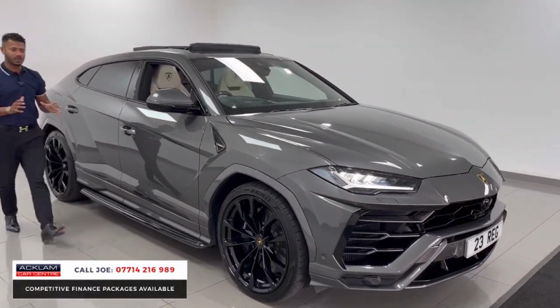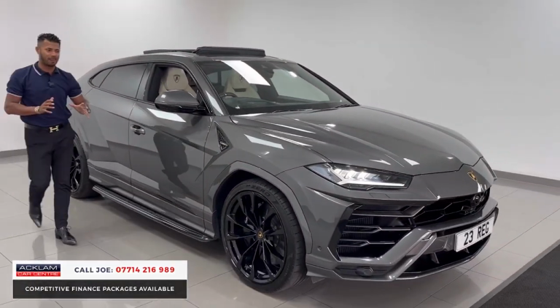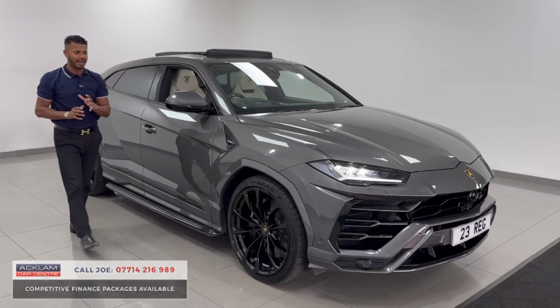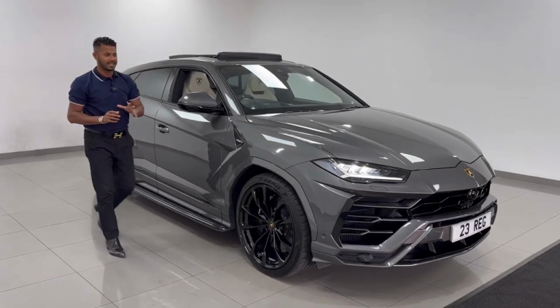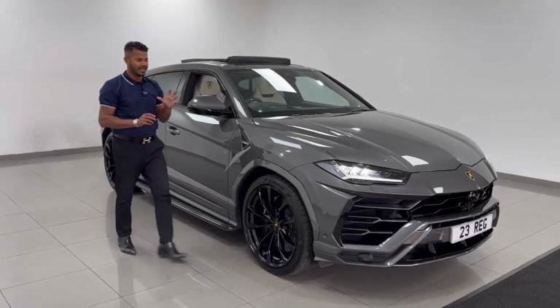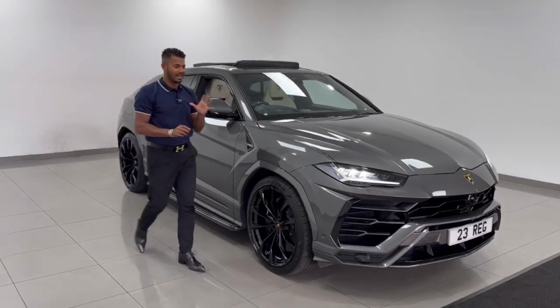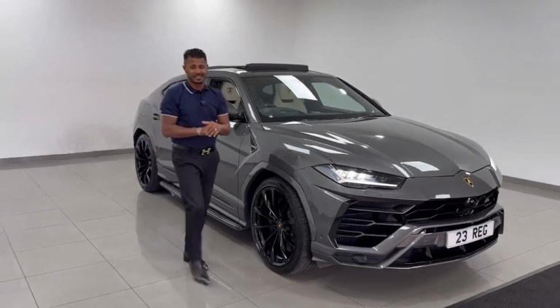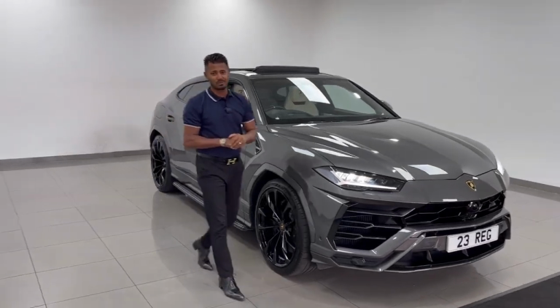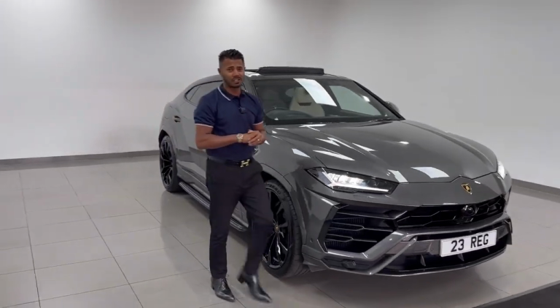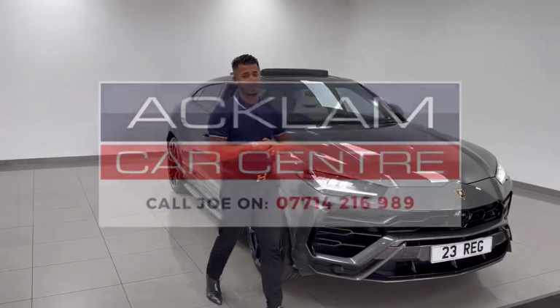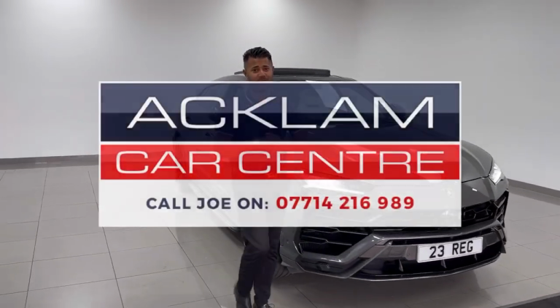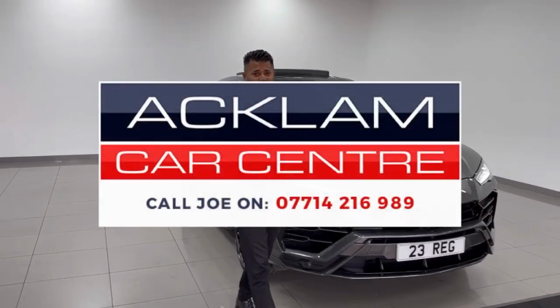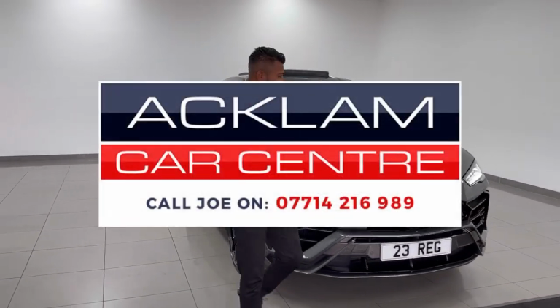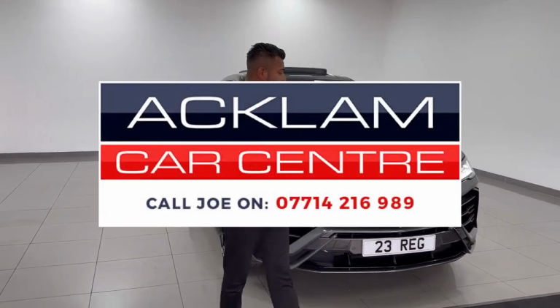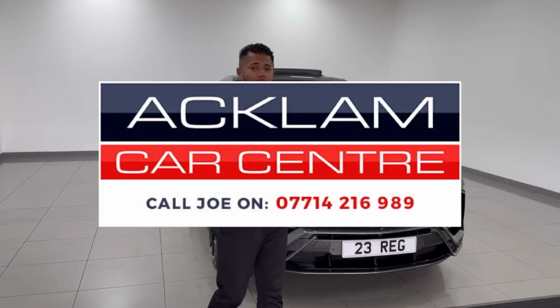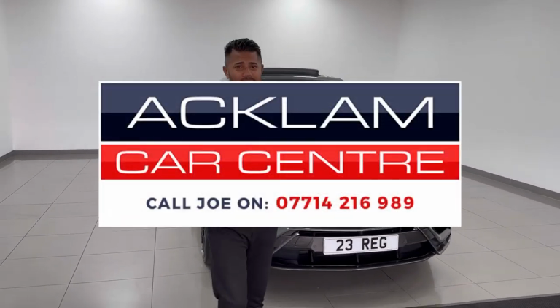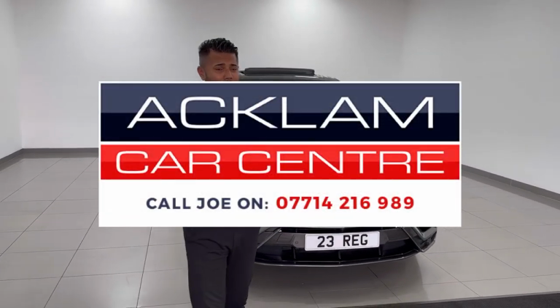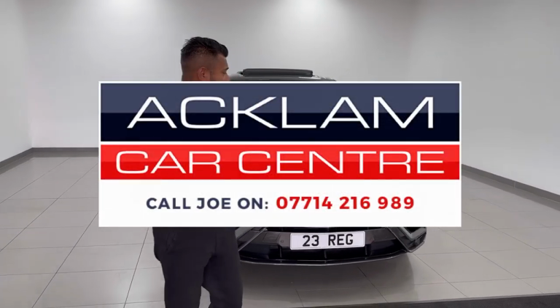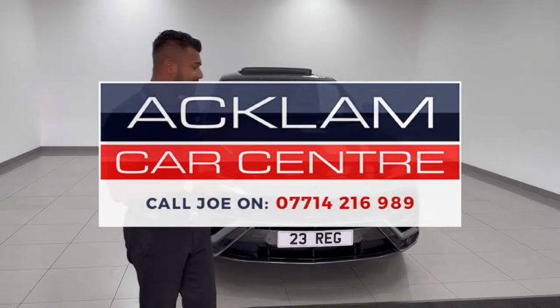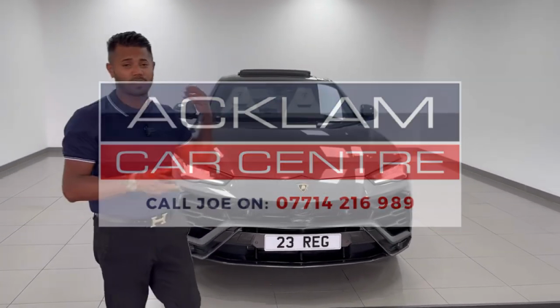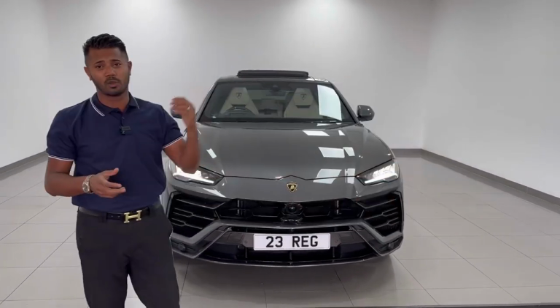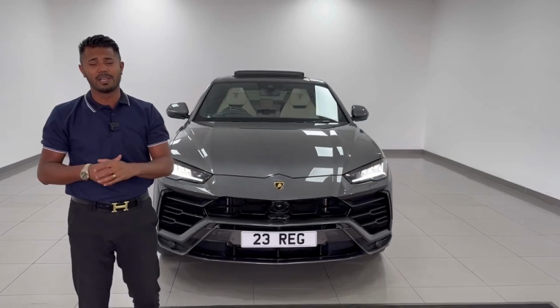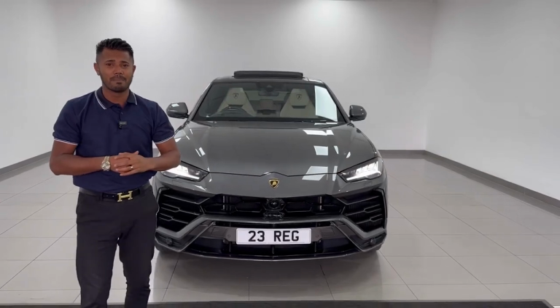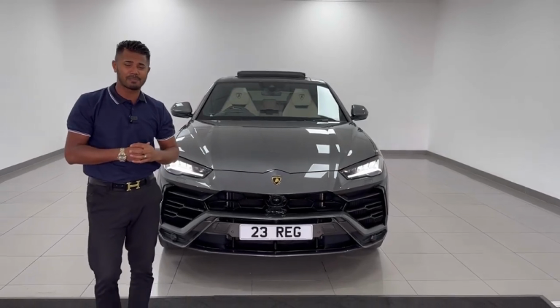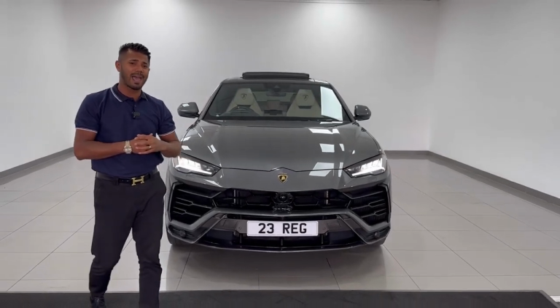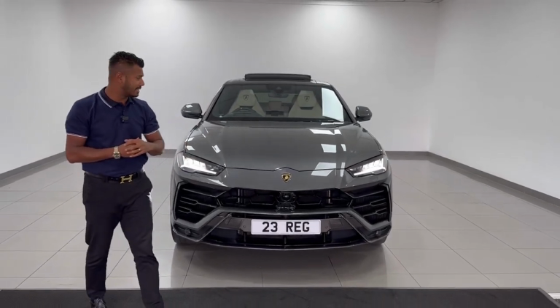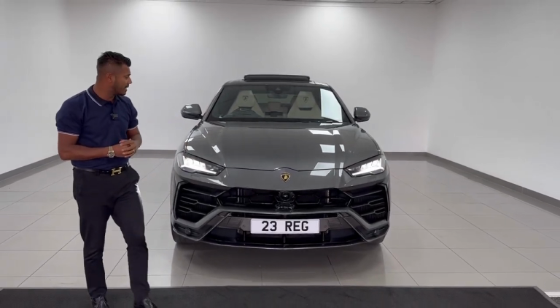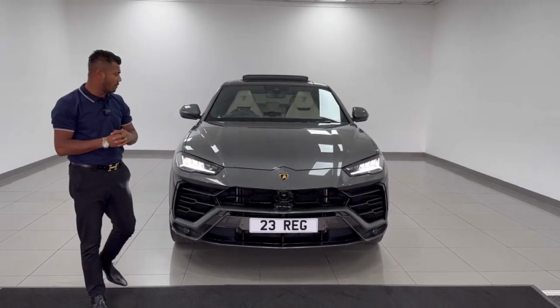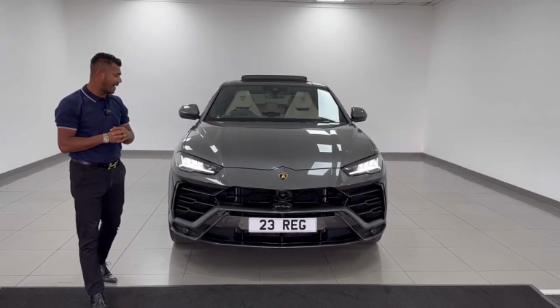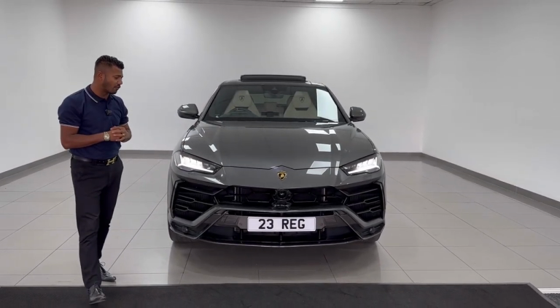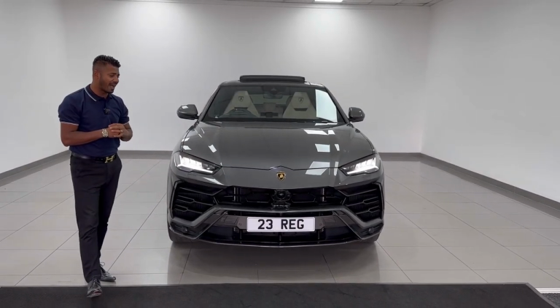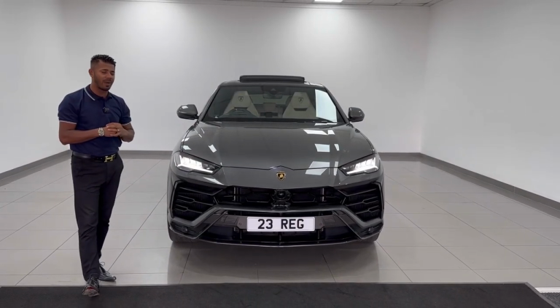Makes all the right noises. Looks the part. 6,000 miles, 23 registration, with a massive spec. And it's got that lovely My Smart LED roof lining as well.